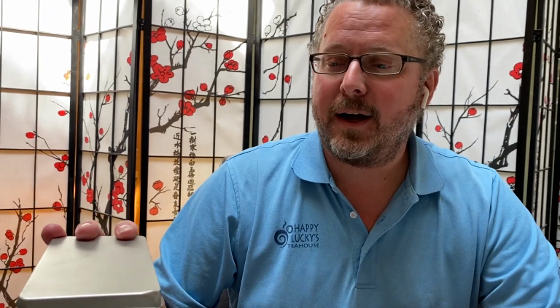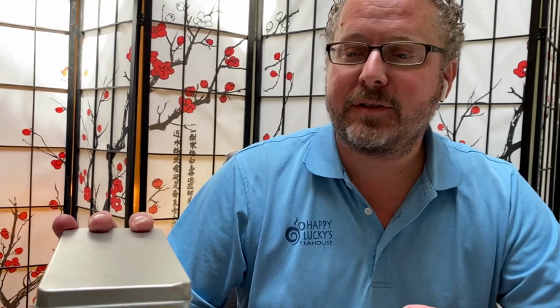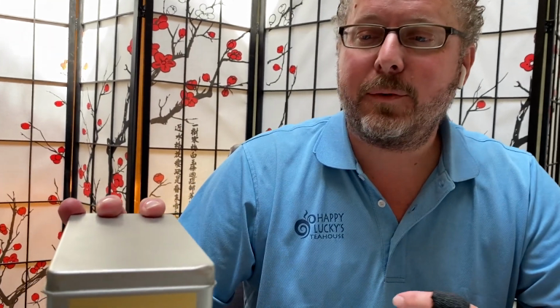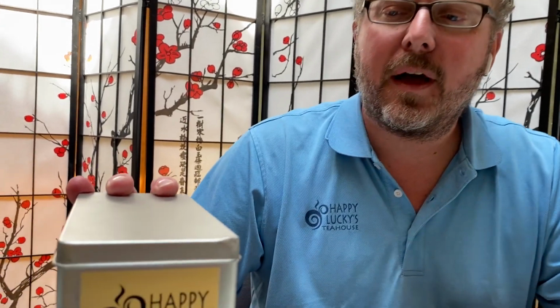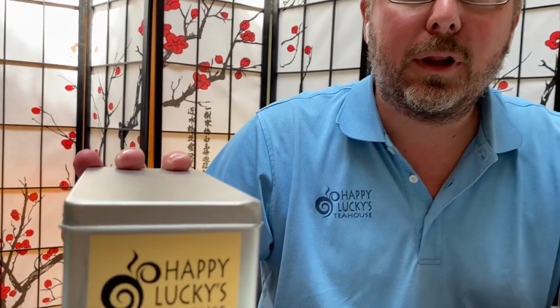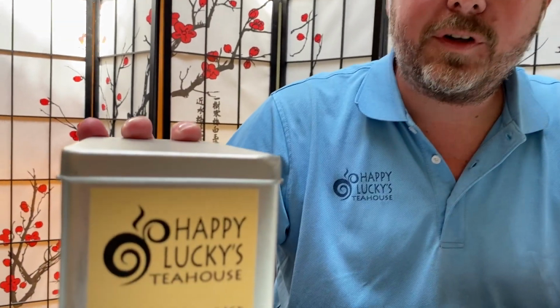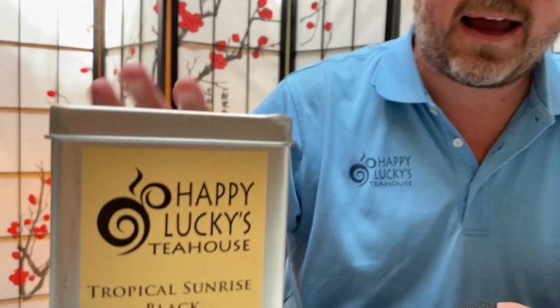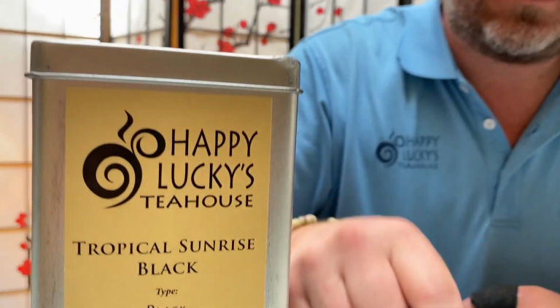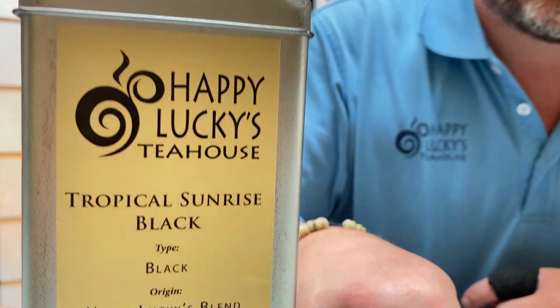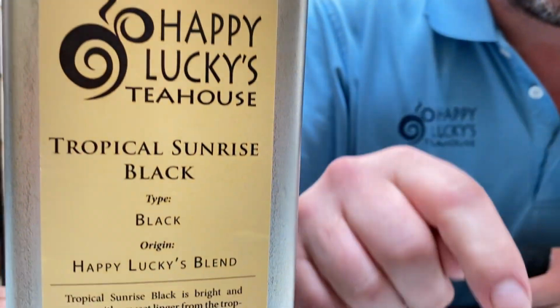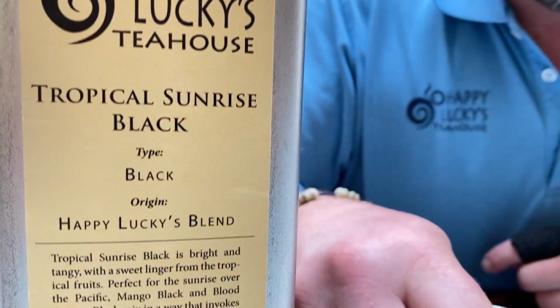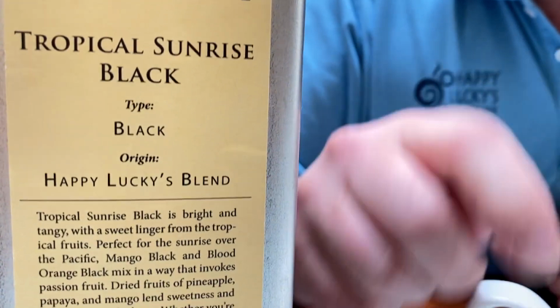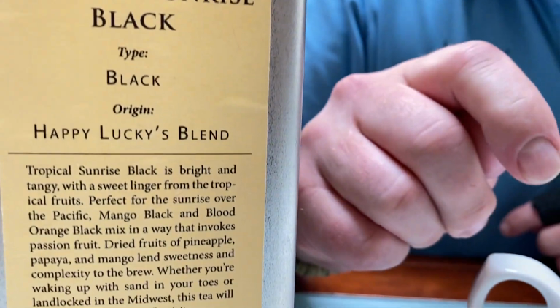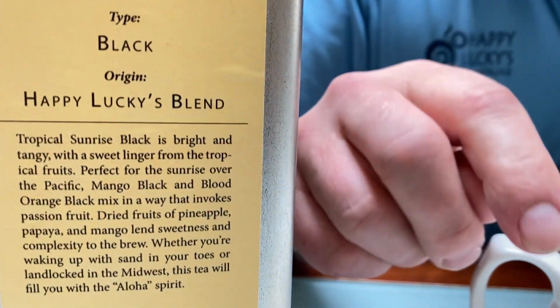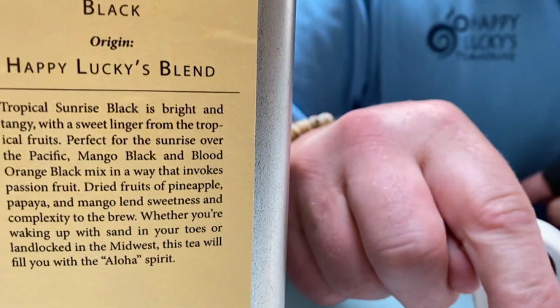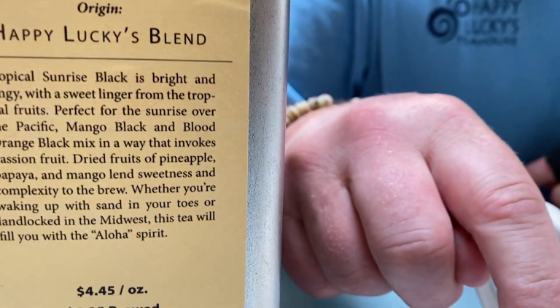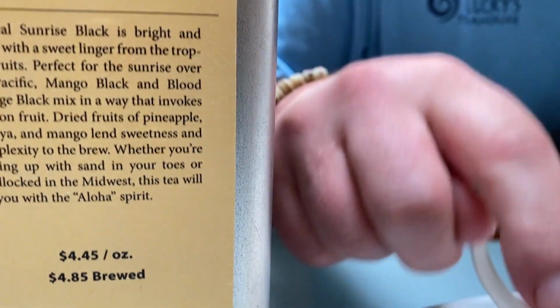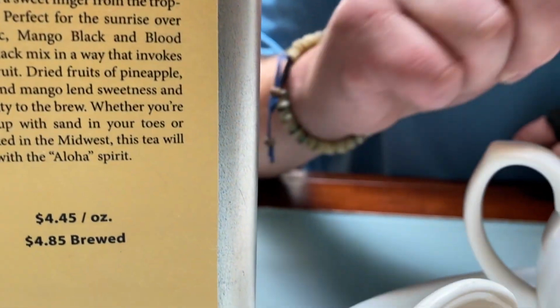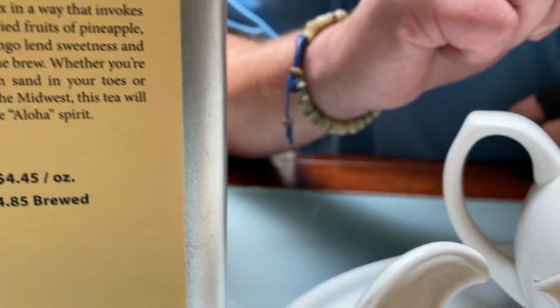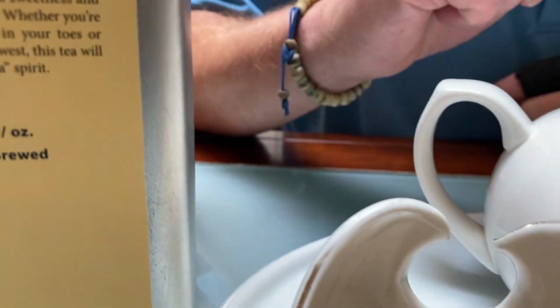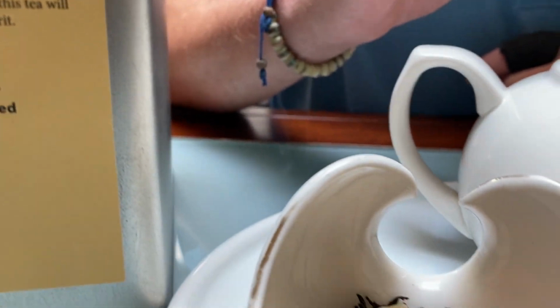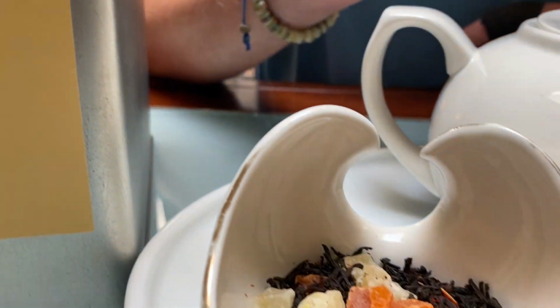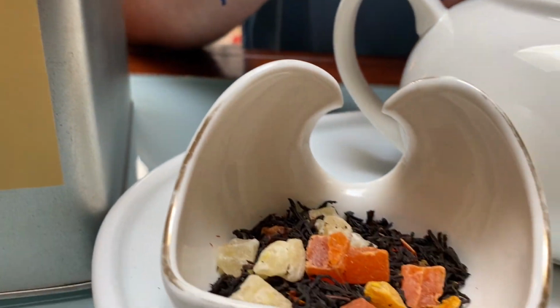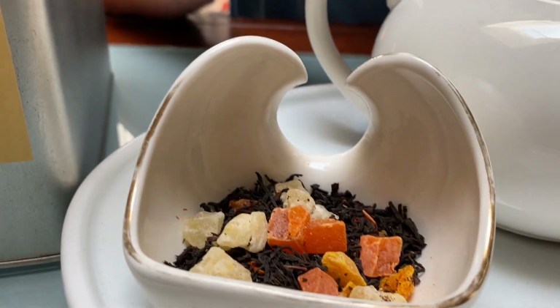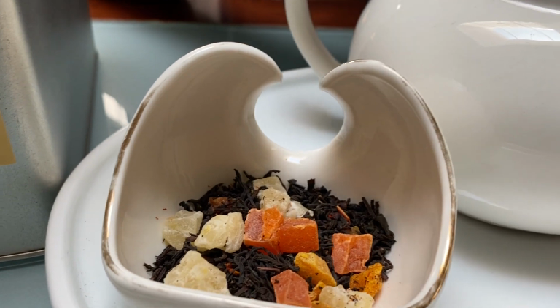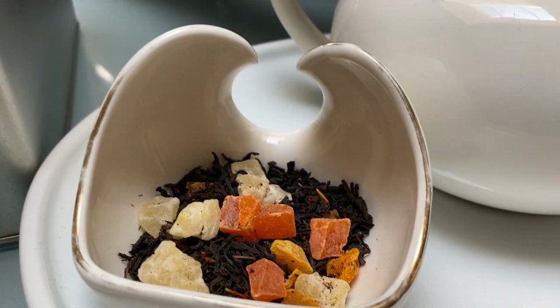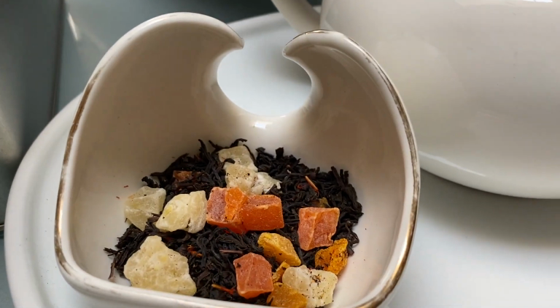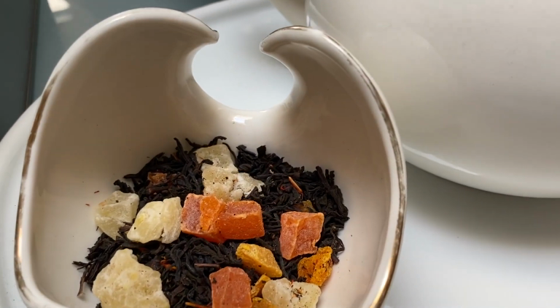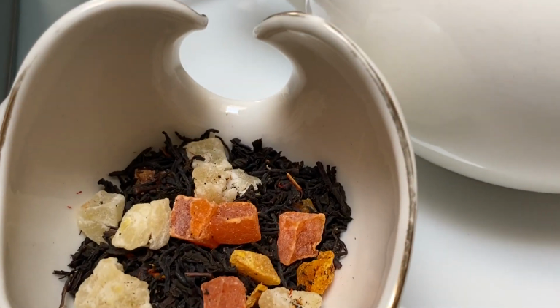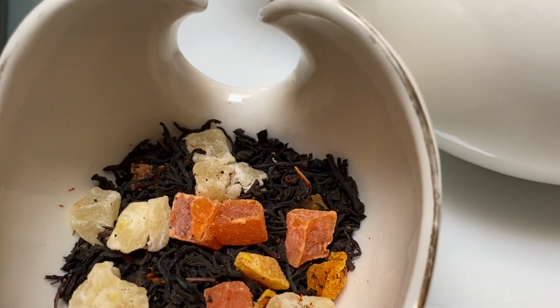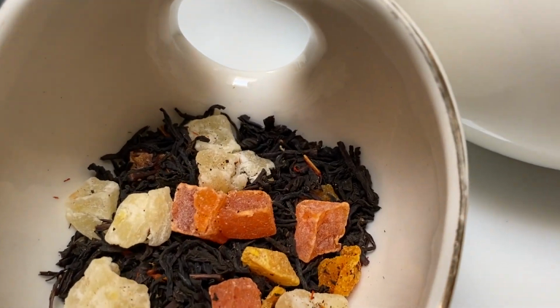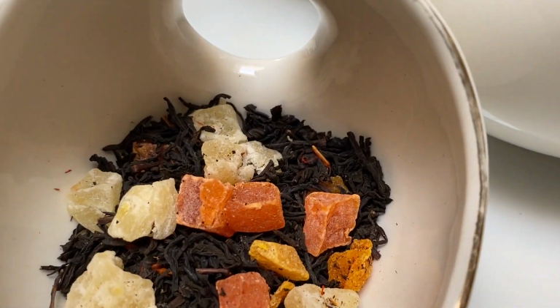It's made with blood orange black tea, black mango tea, and it's also infused — as you can see — with dried fruits of pineapple, papaya, and mango.